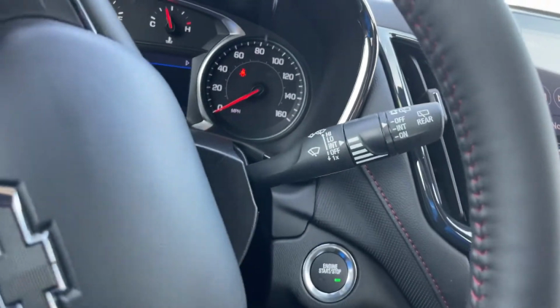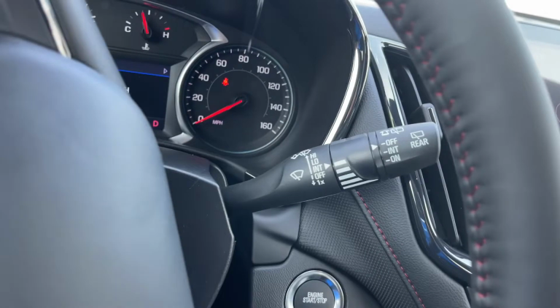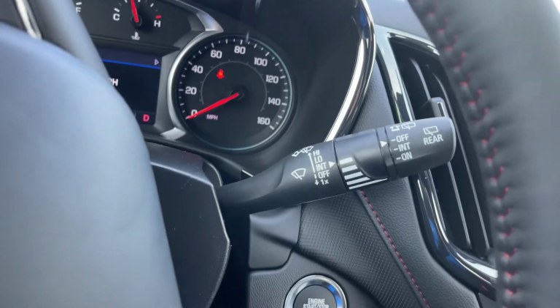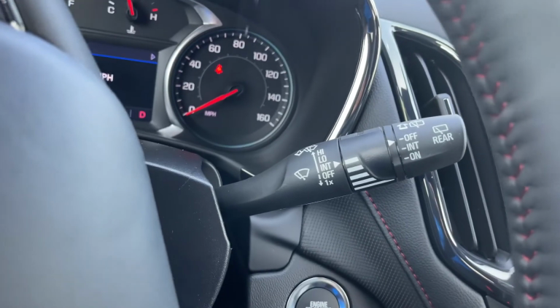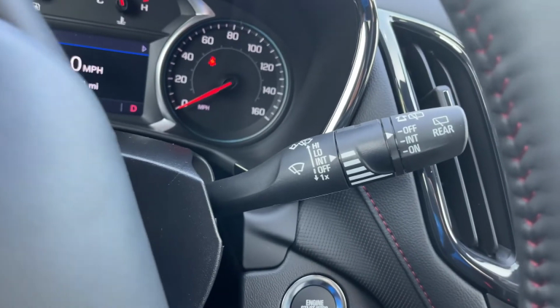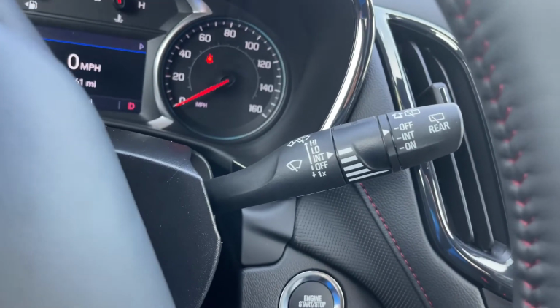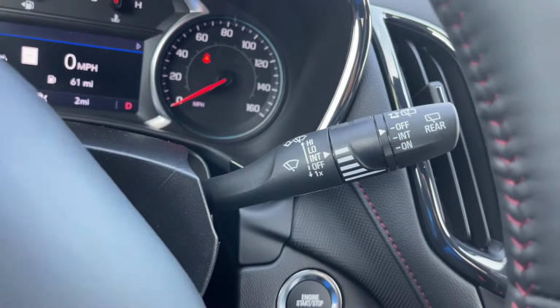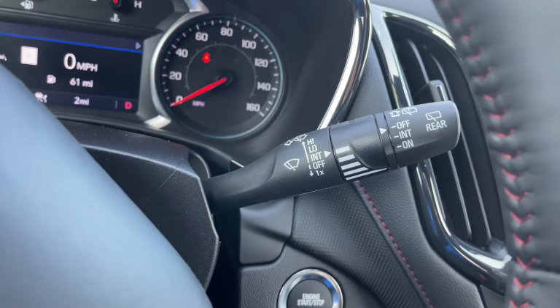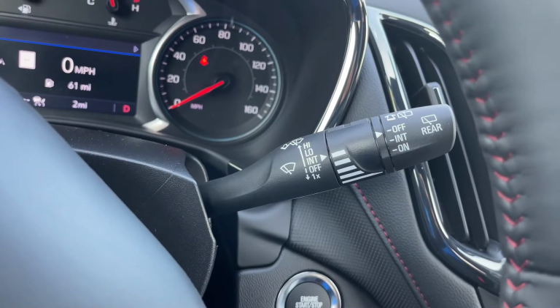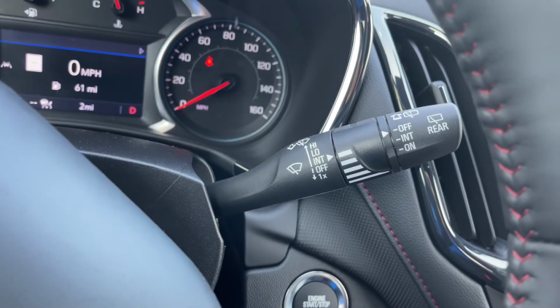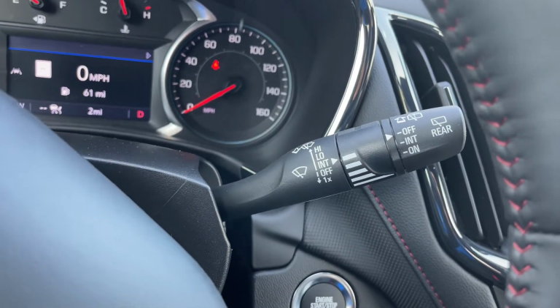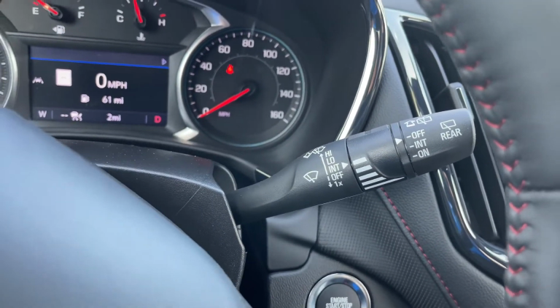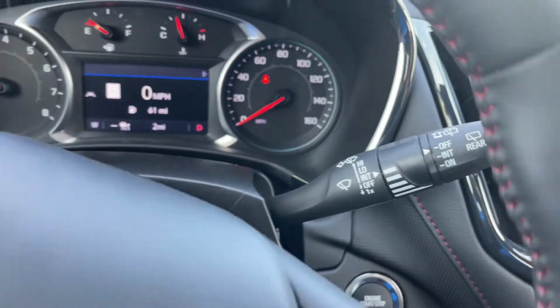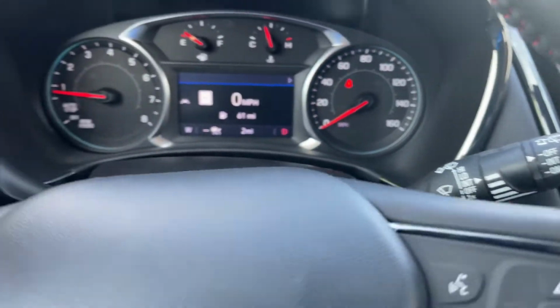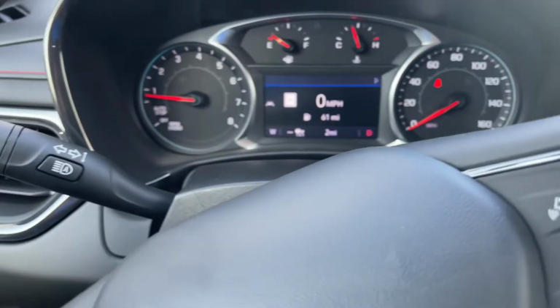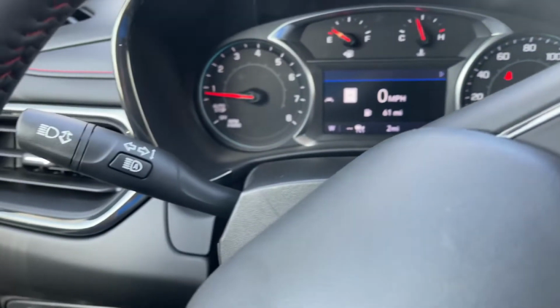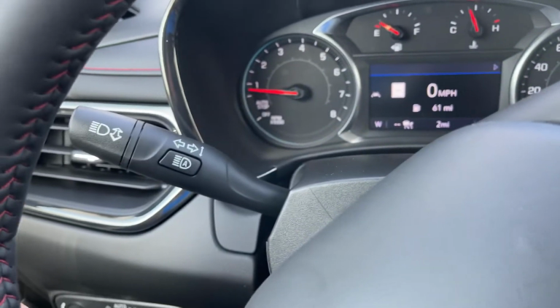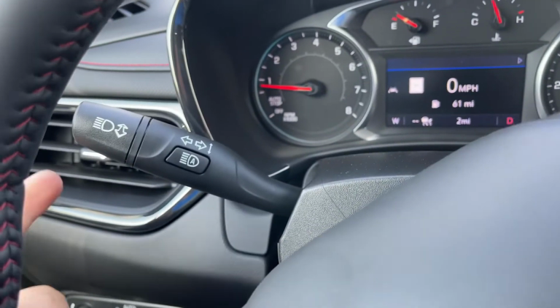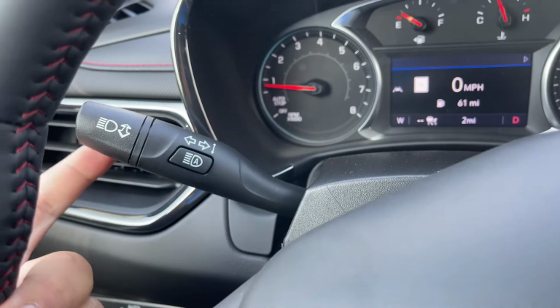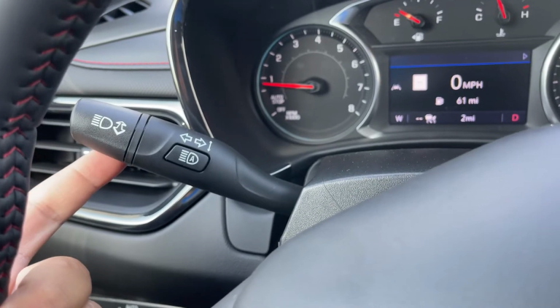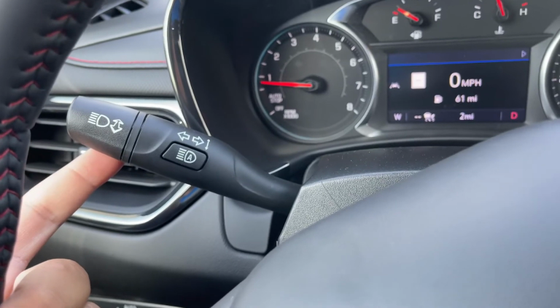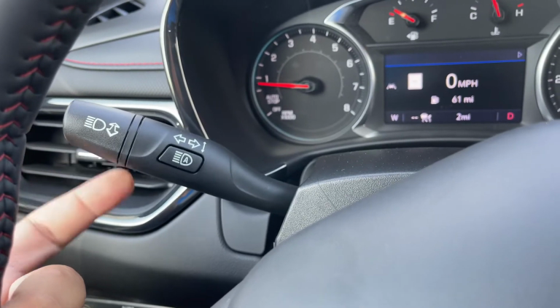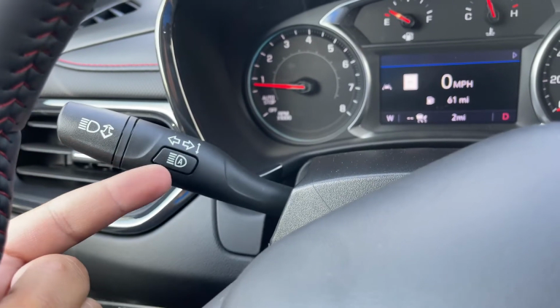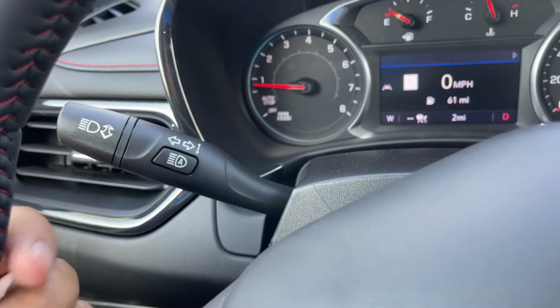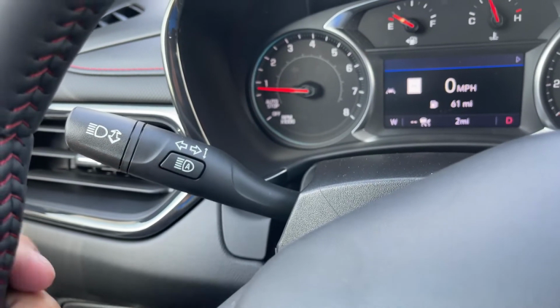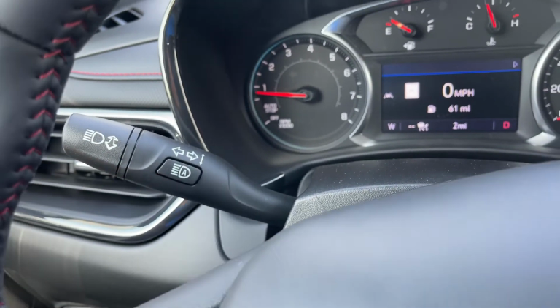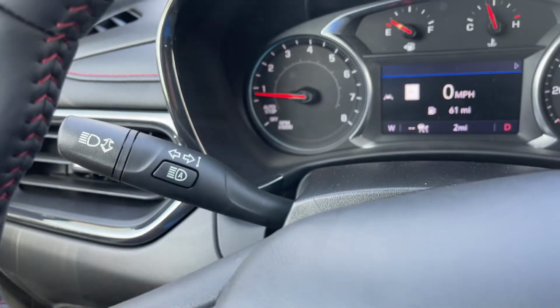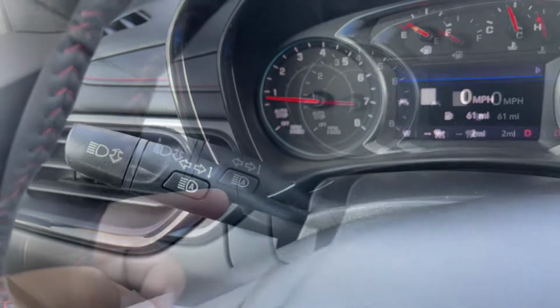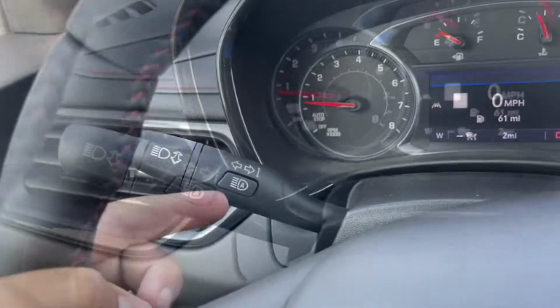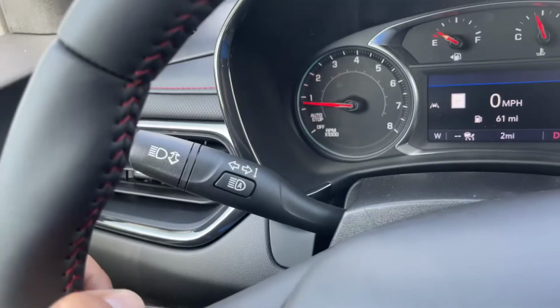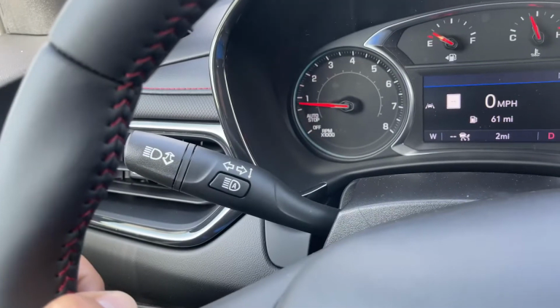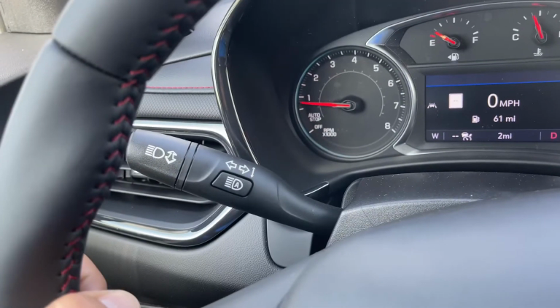Also behind the steering wheel, on the right-hand side, you have the front and rear windshield wiper controls. And on the left-hand side, you have the turn signal stalk with your automatic high beams.